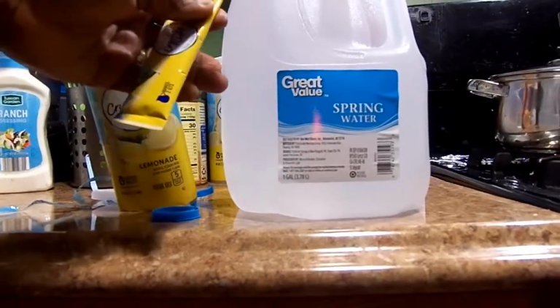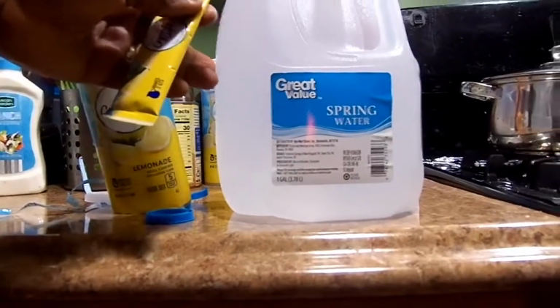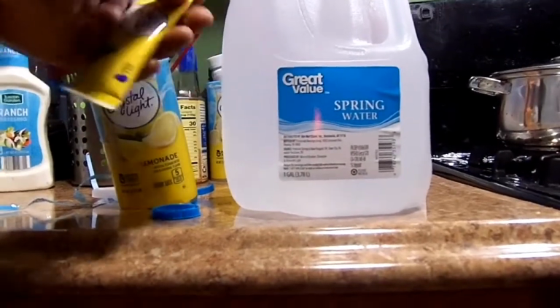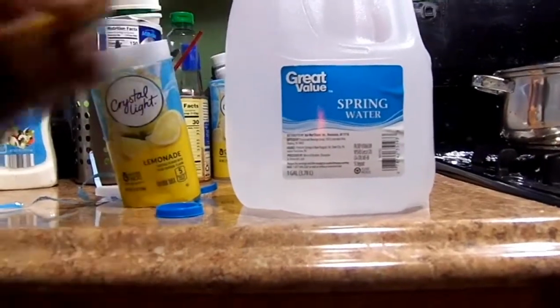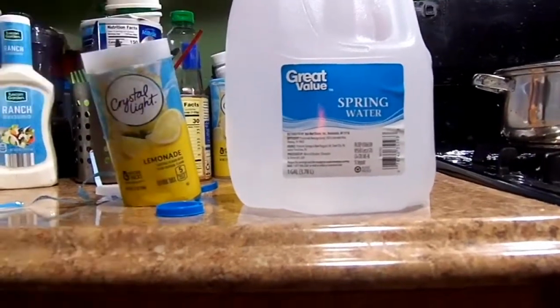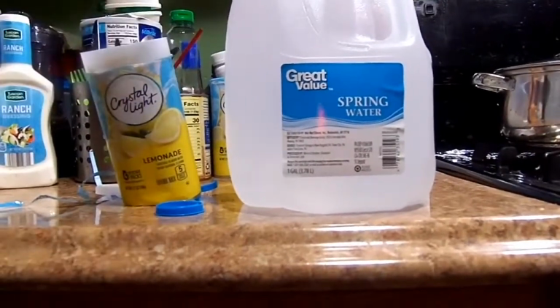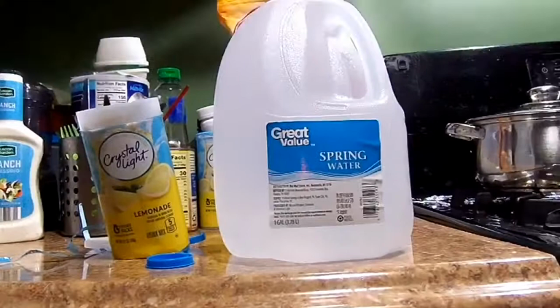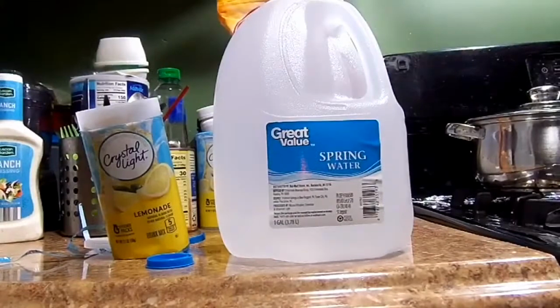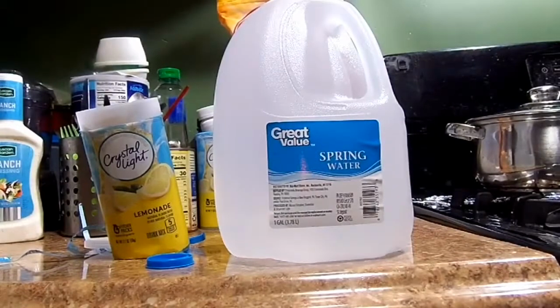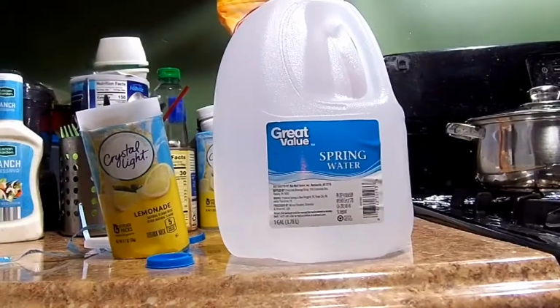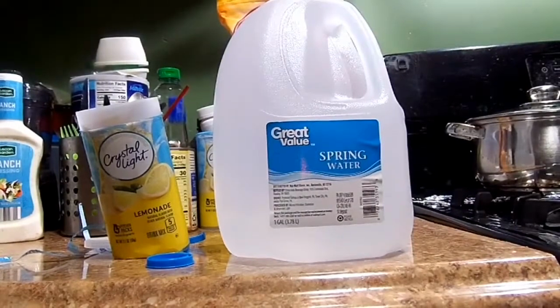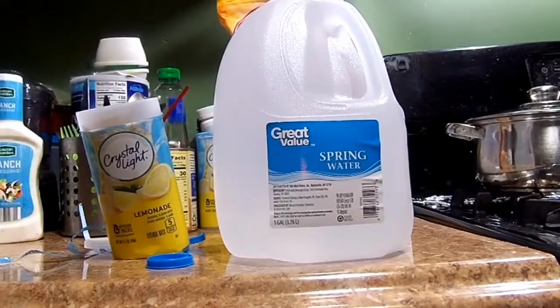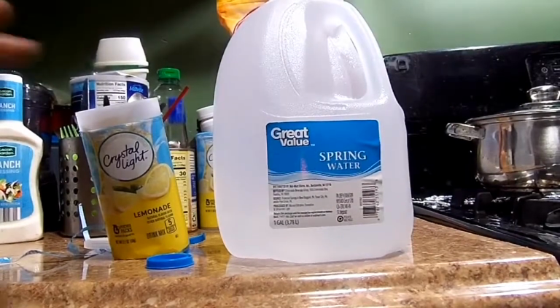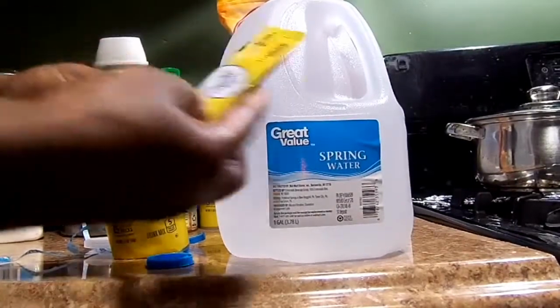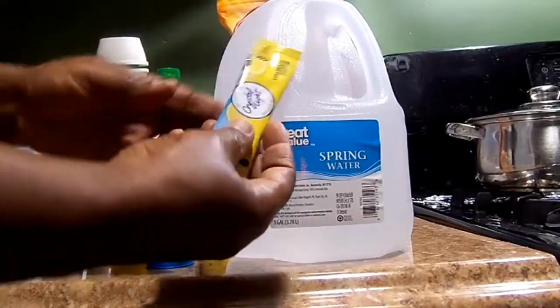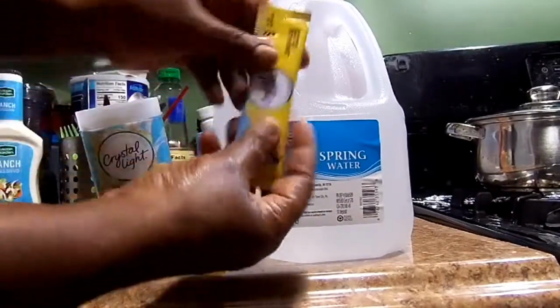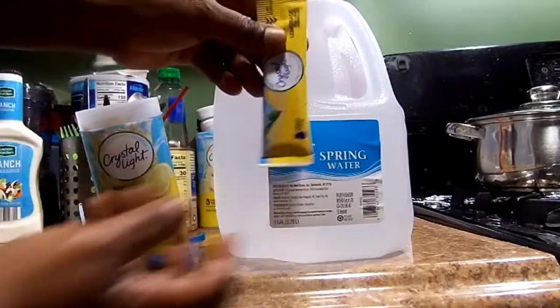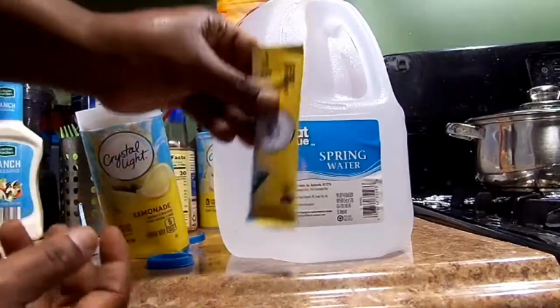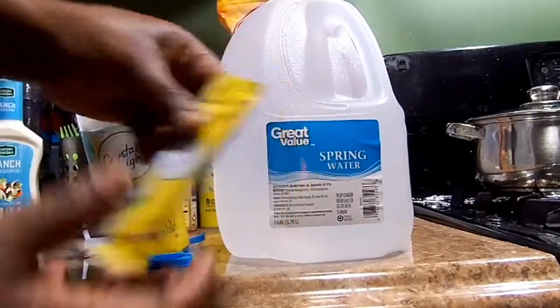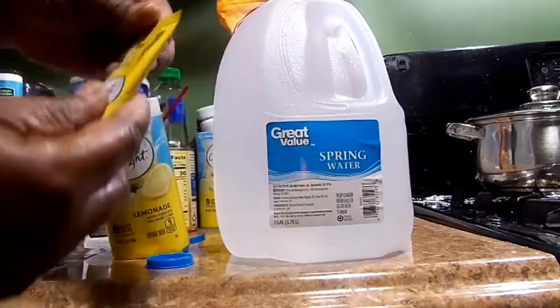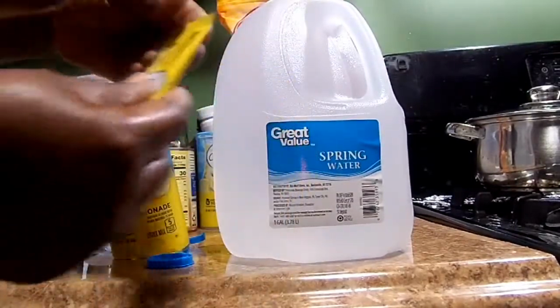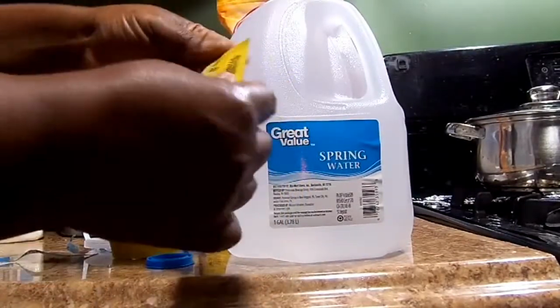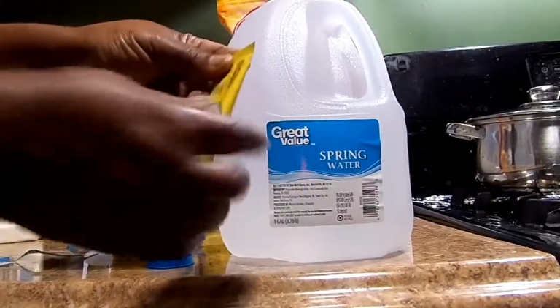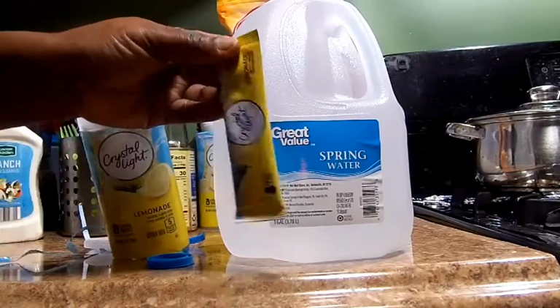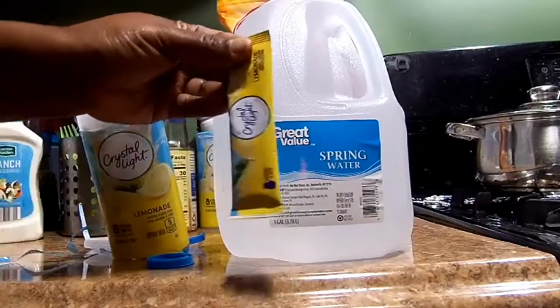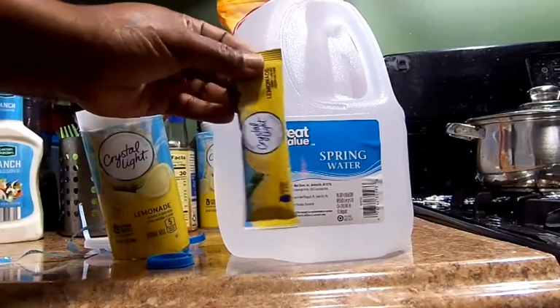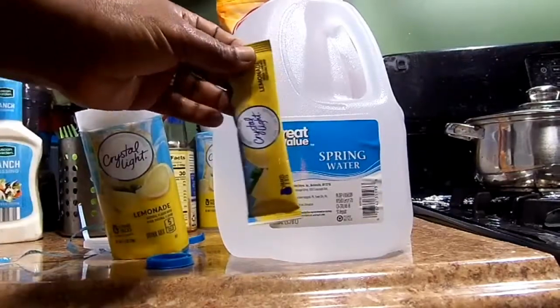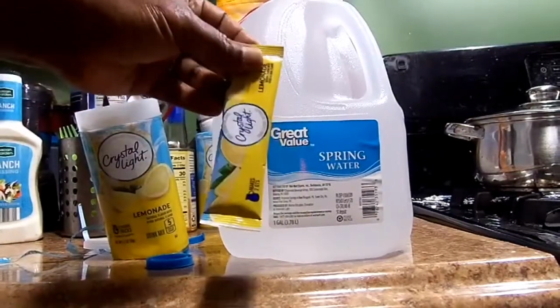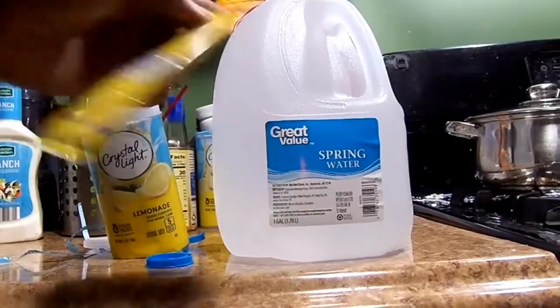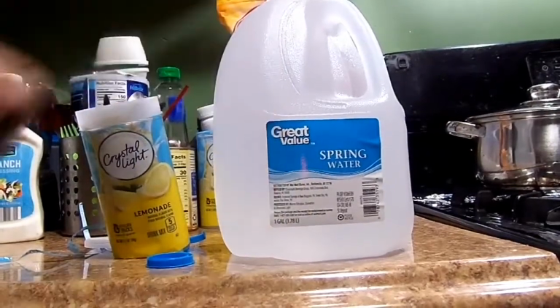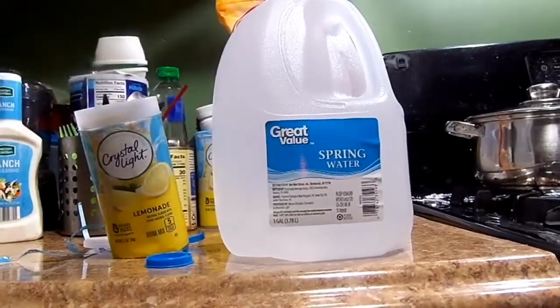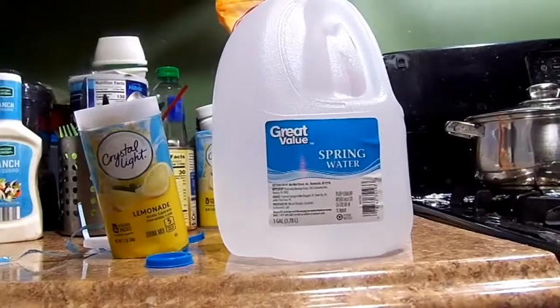So I will open my water like that — let me see if you guys can see. I will take two of these packets and put them into the water.